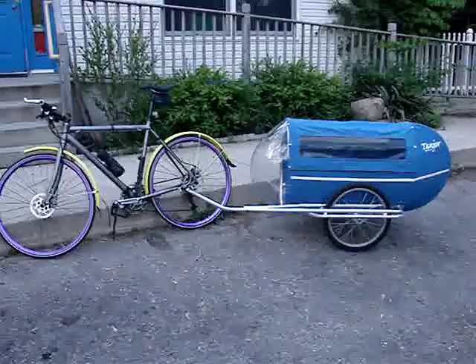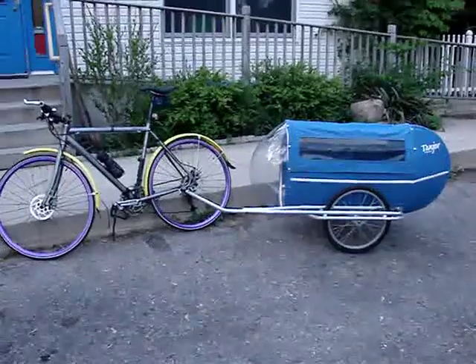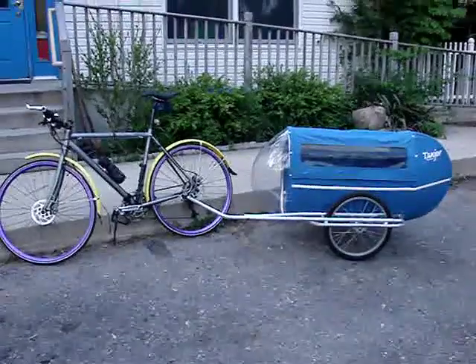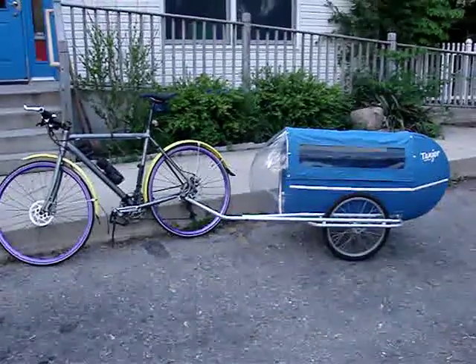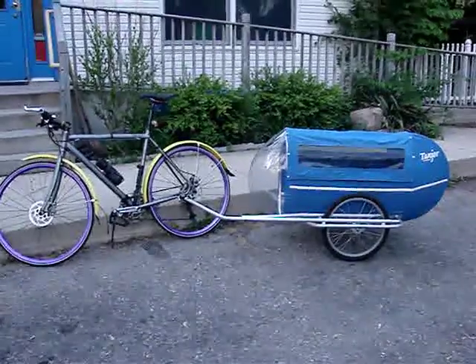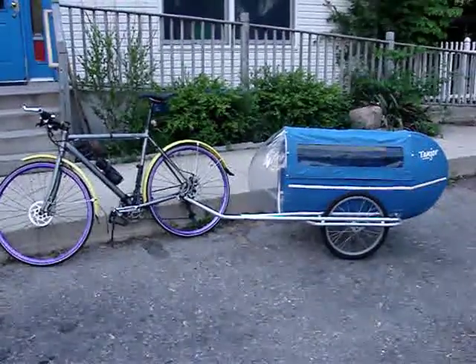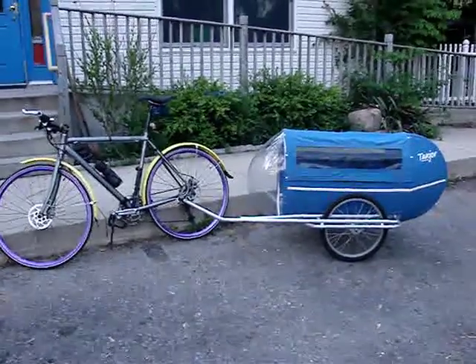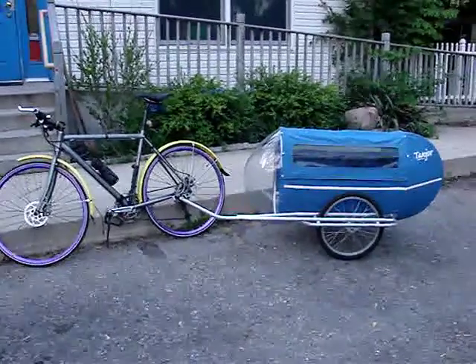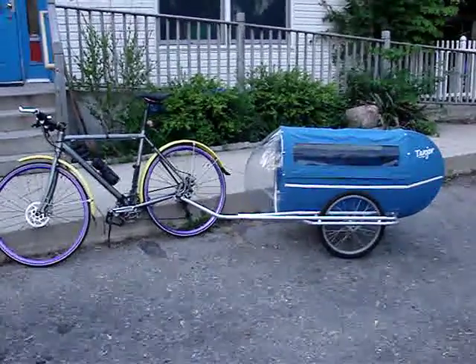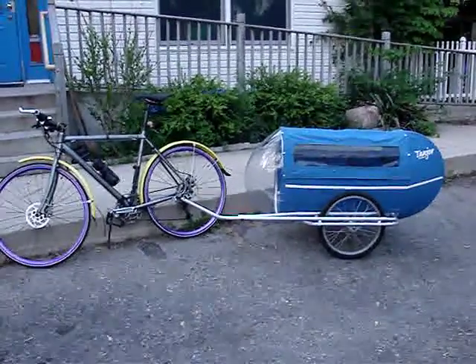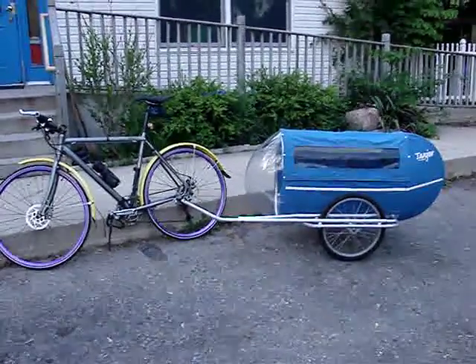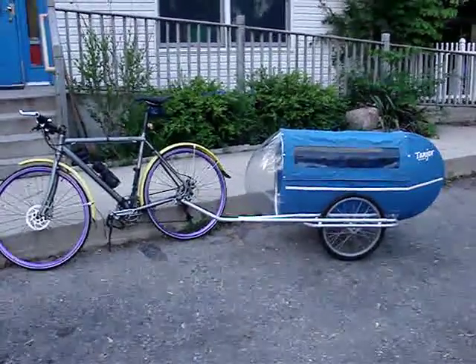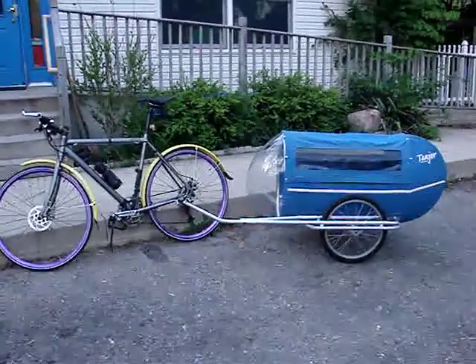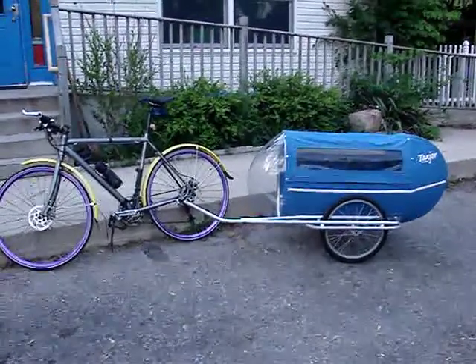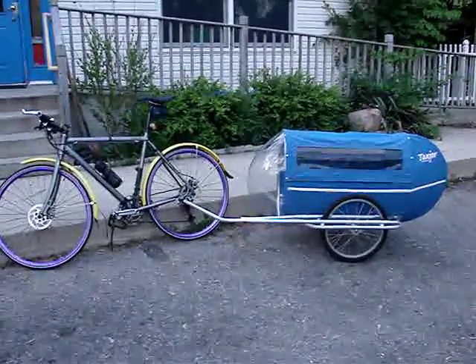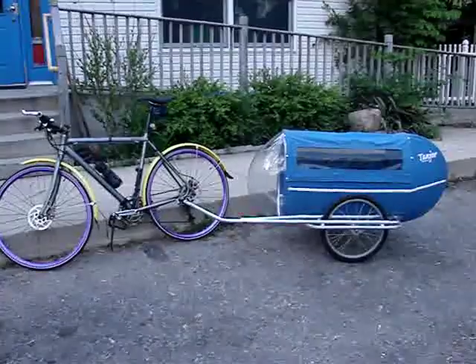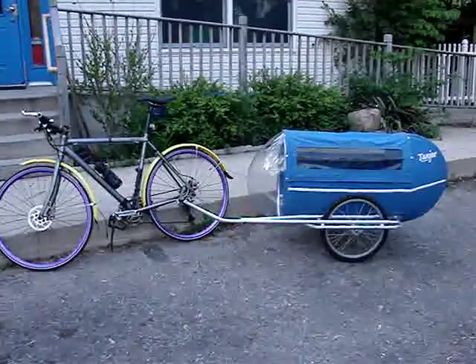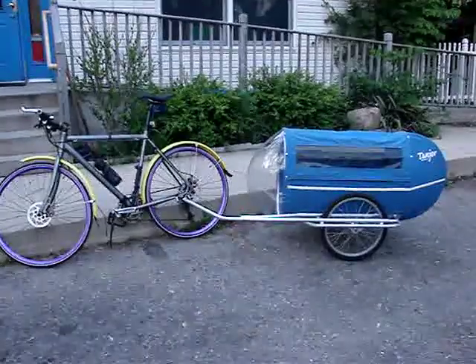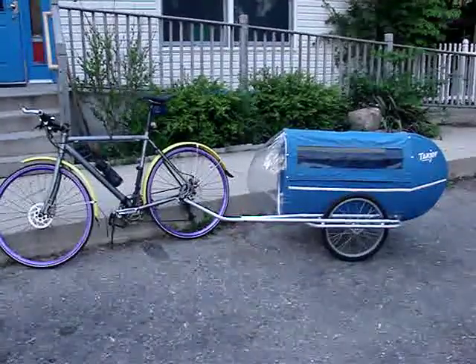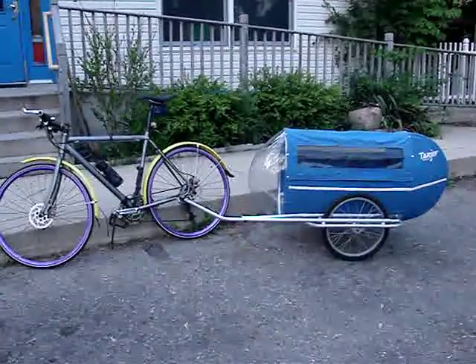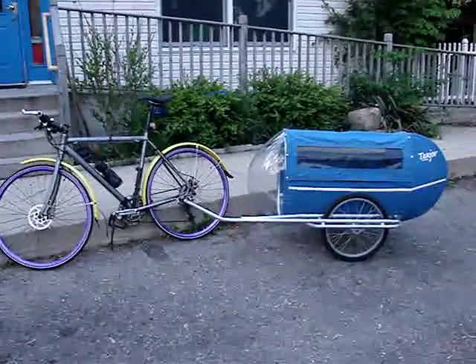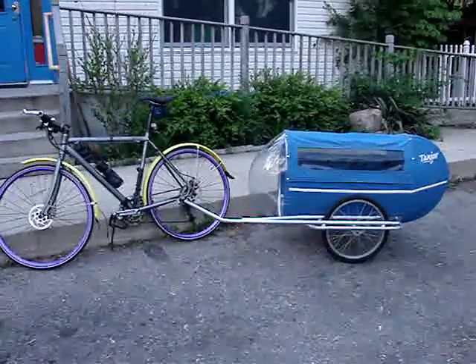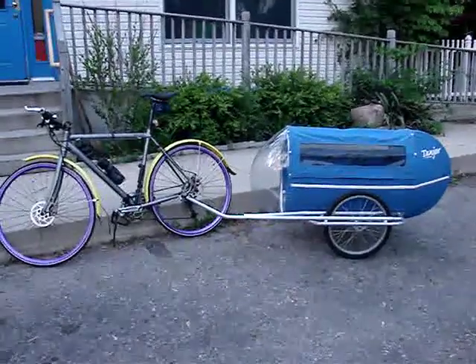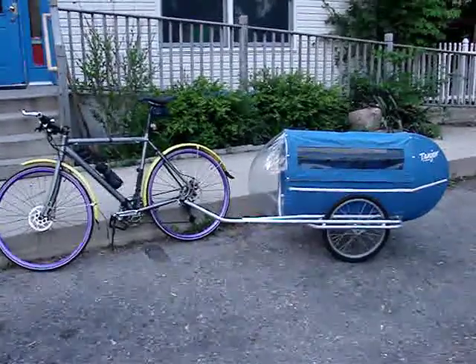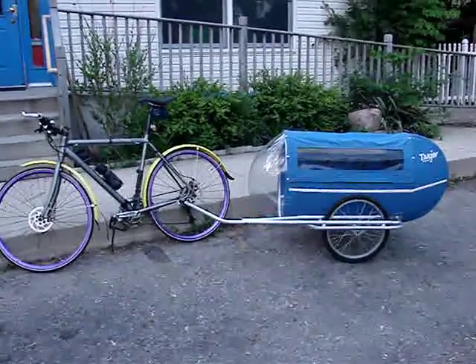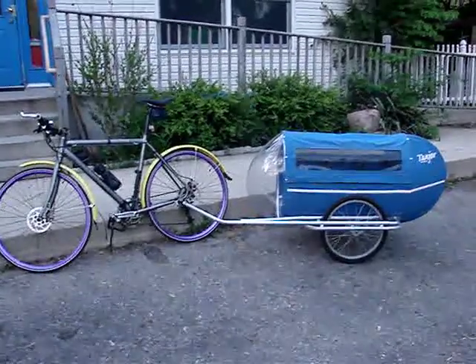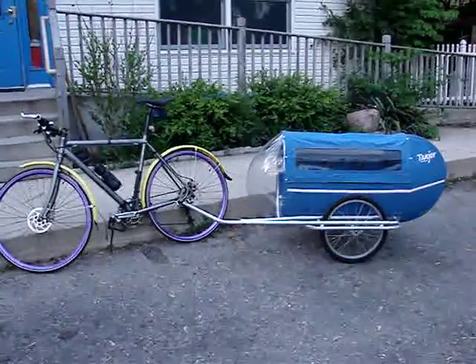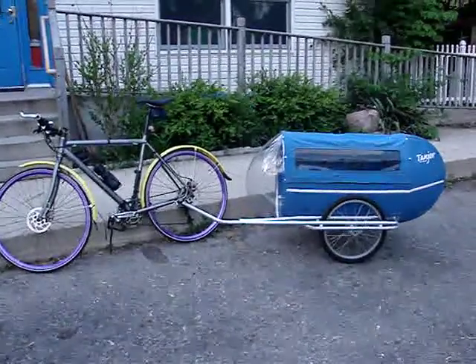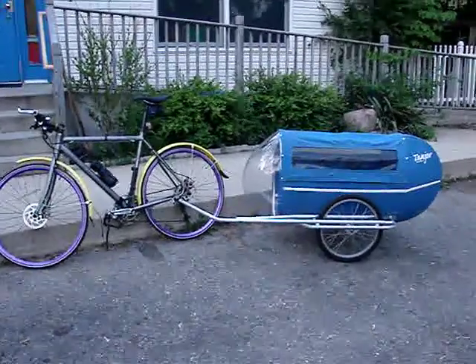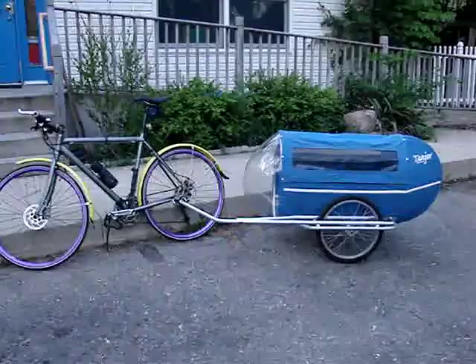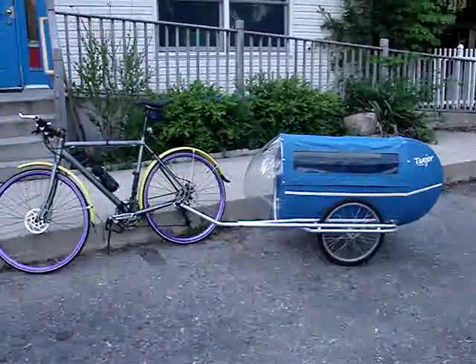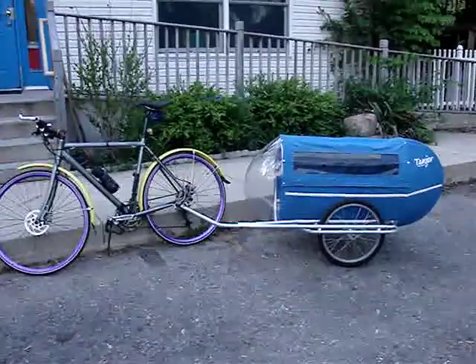Here is my new Tanjur Aerotrailer setup. It's an inline two-seat child carrier with a very aerodynamic bullet shape. Let's do a quick walk around.